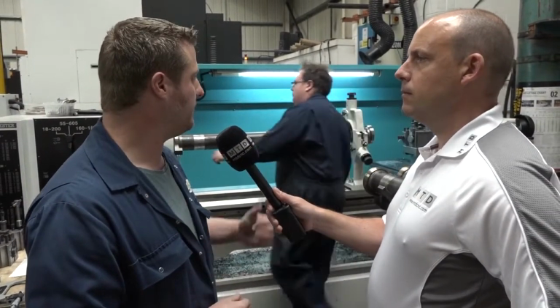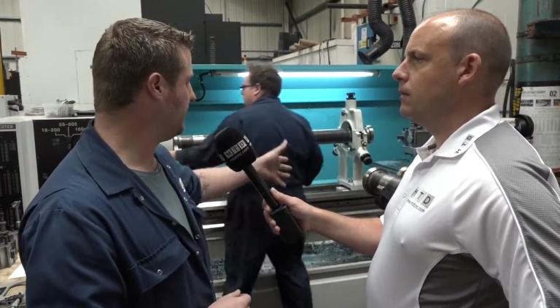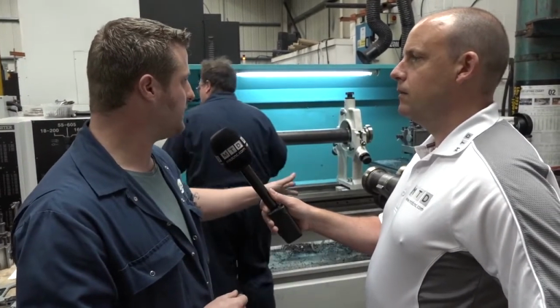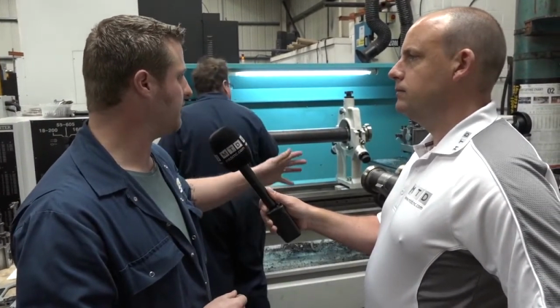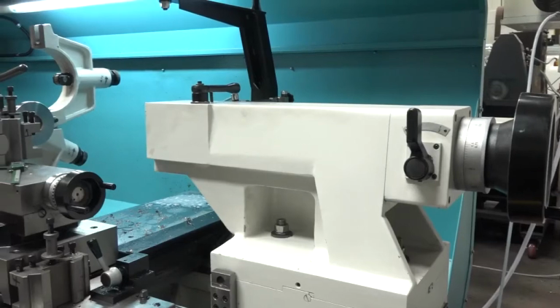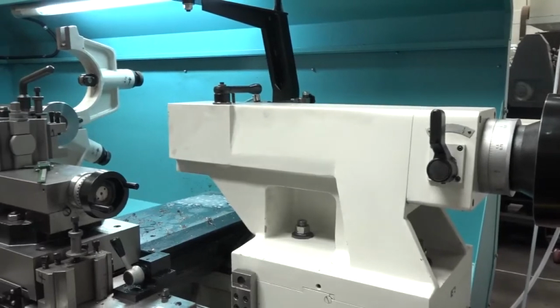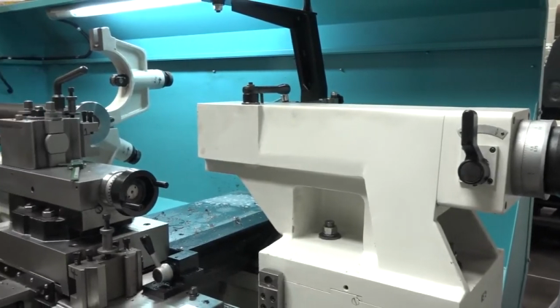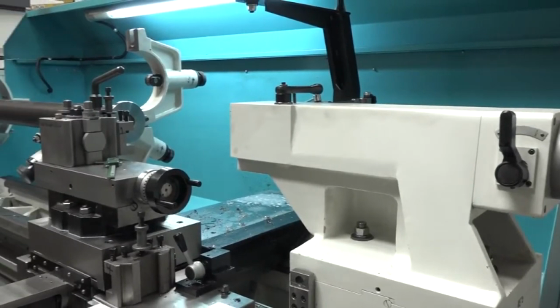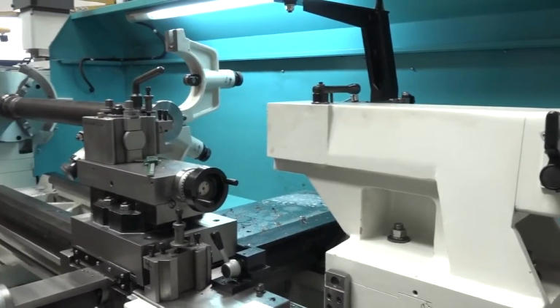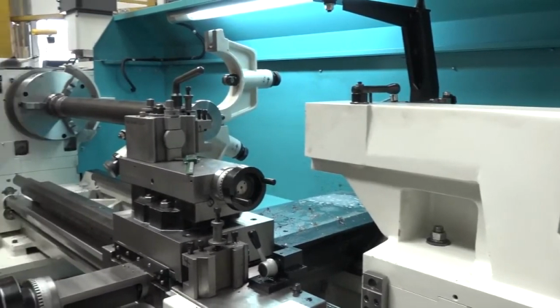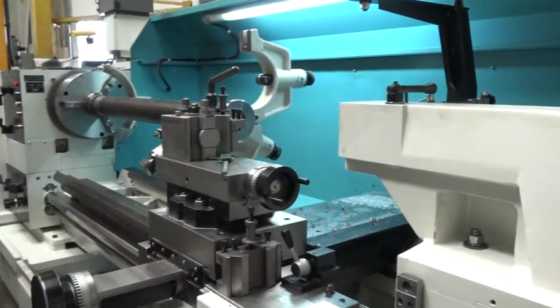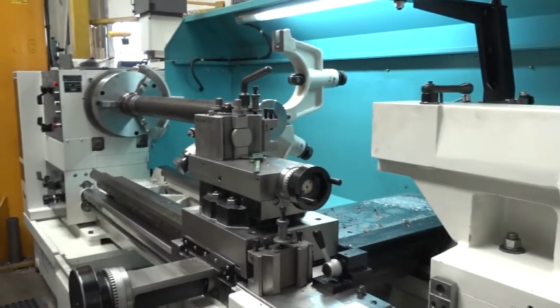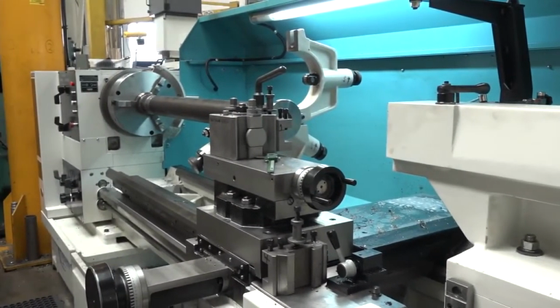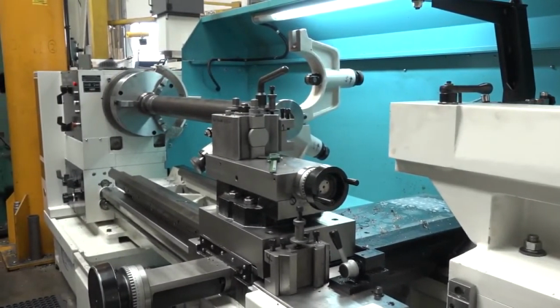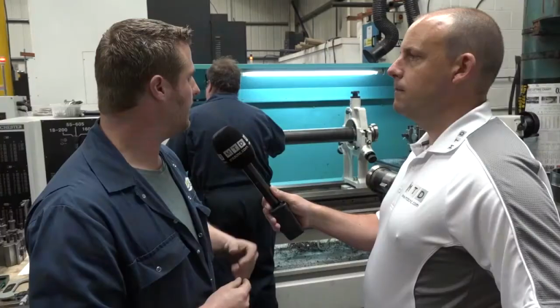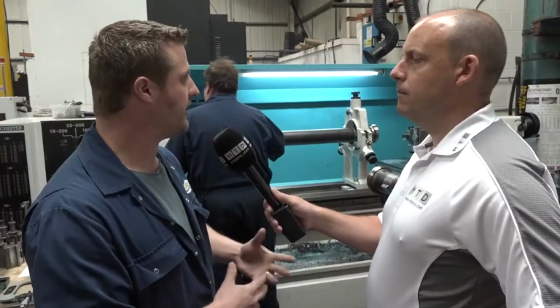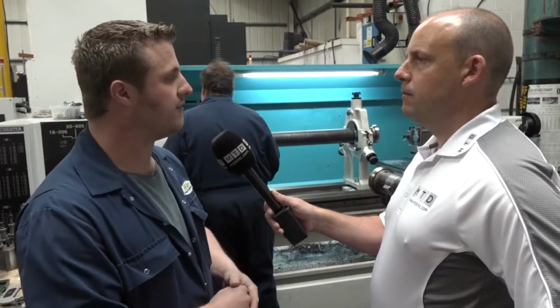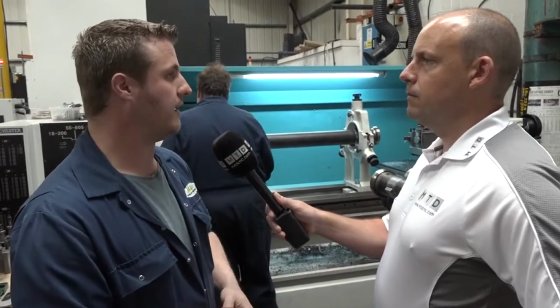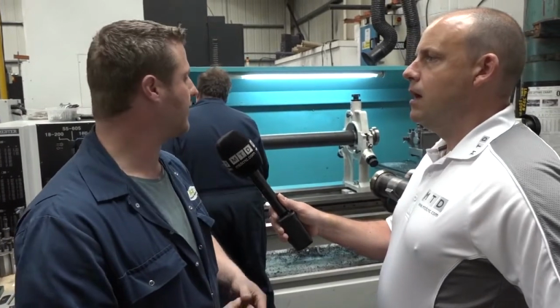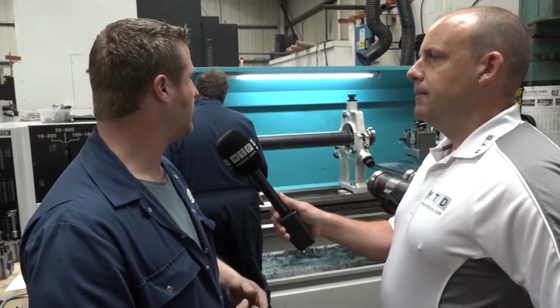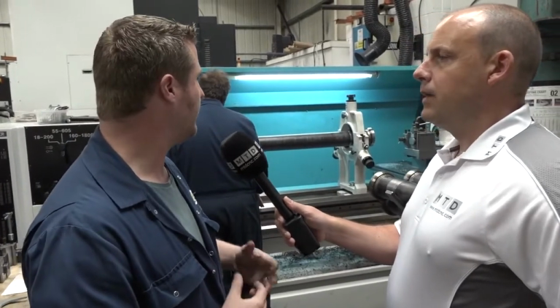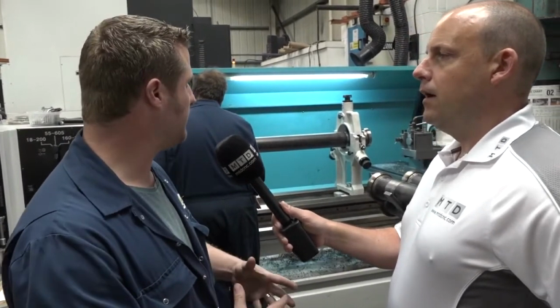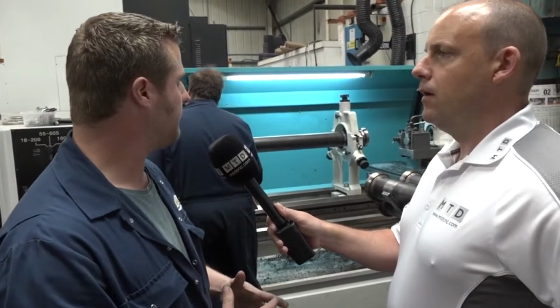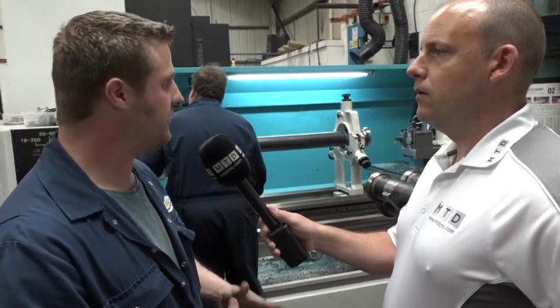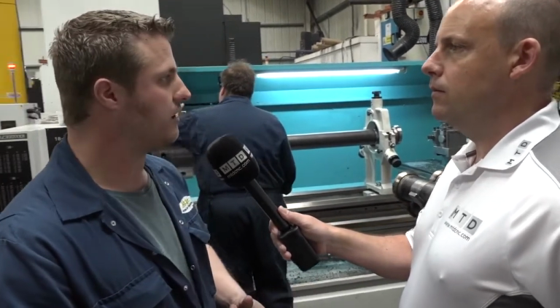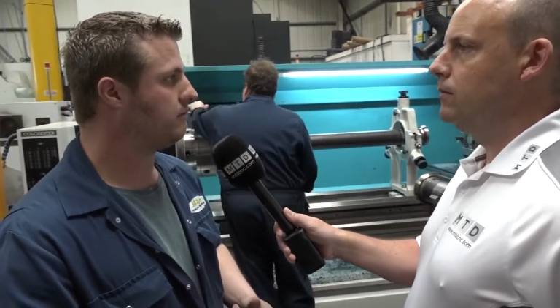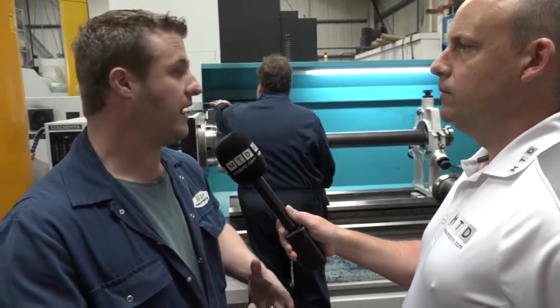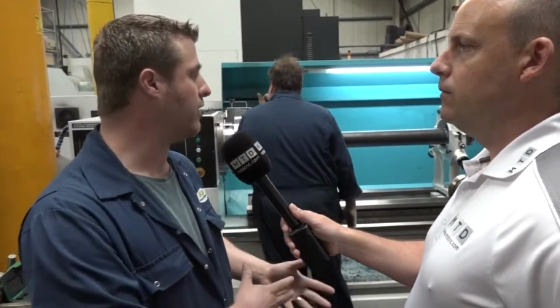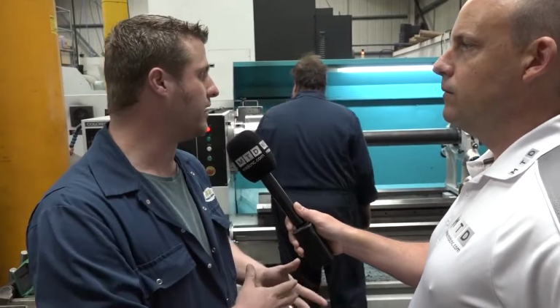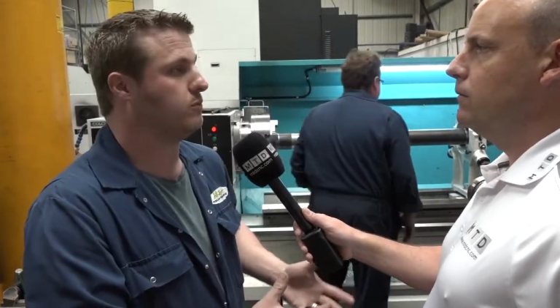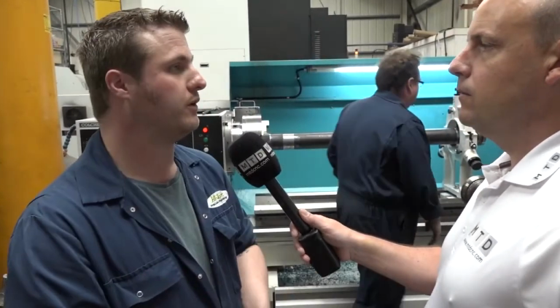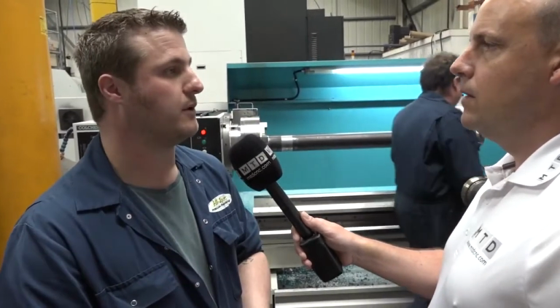This particular machine has got the biggest diameter-to-length ratio capacity that we've got. It'll also take the heaviest parts. So there are jobs that we take on that have to go on there, or we wouldn't take them on.